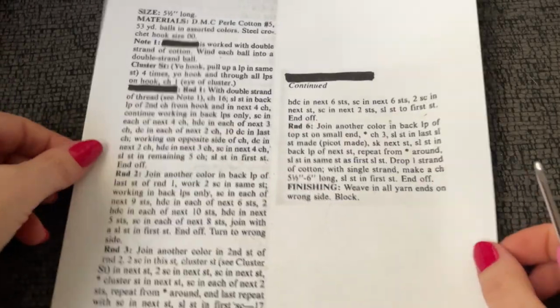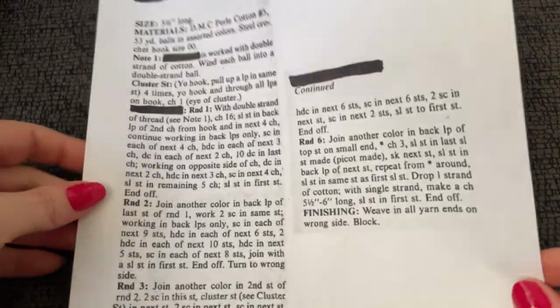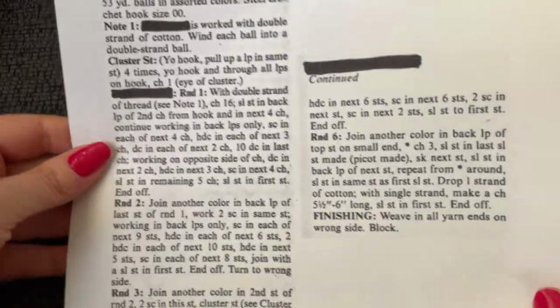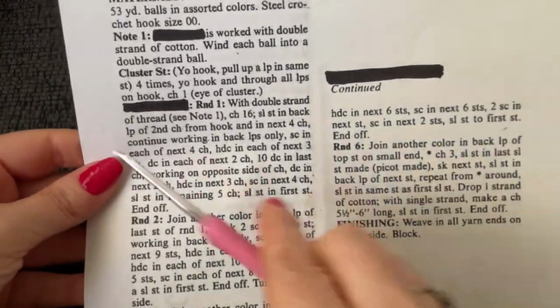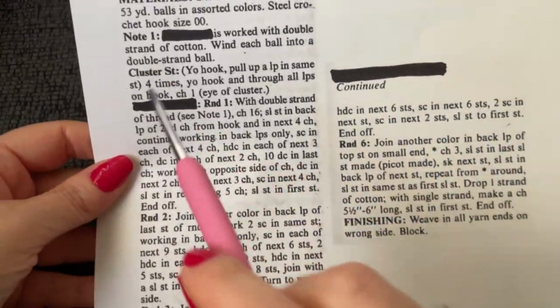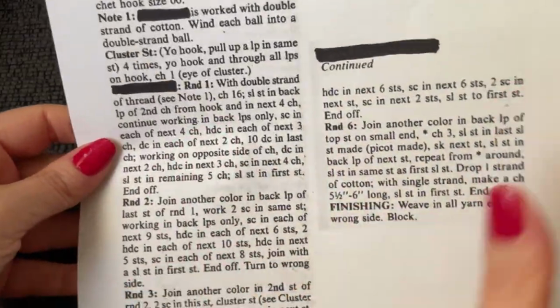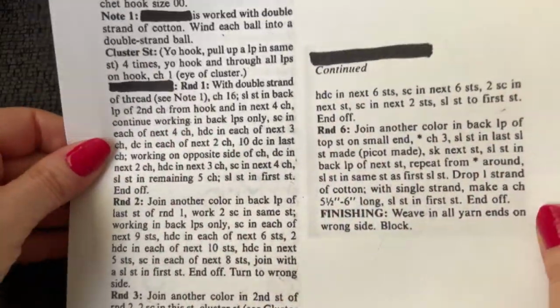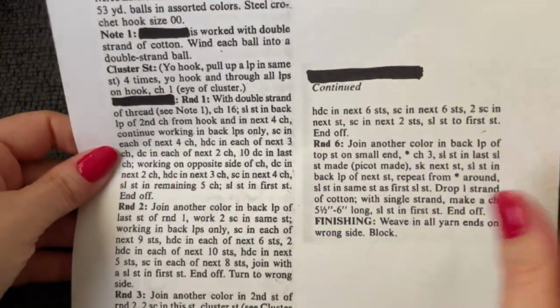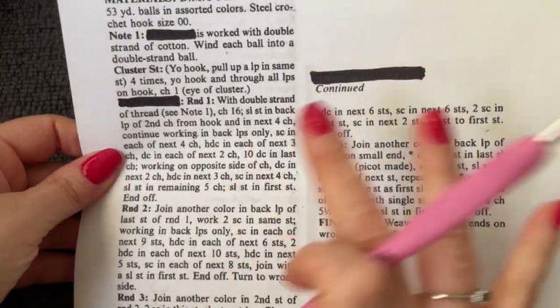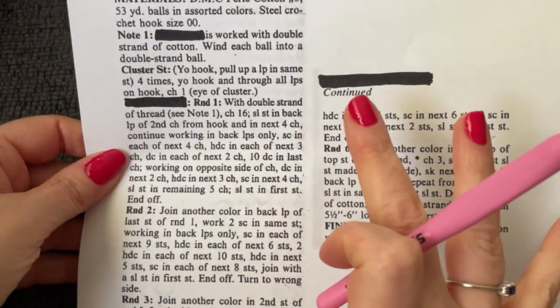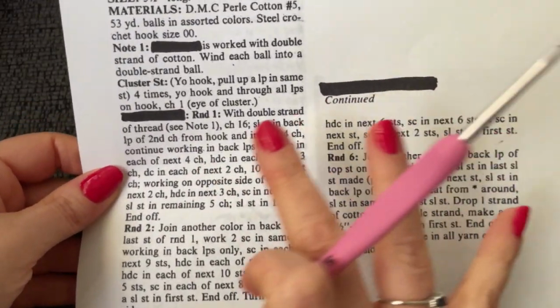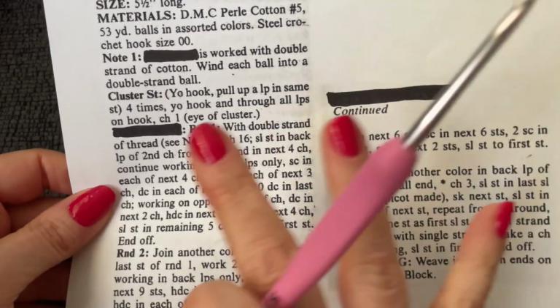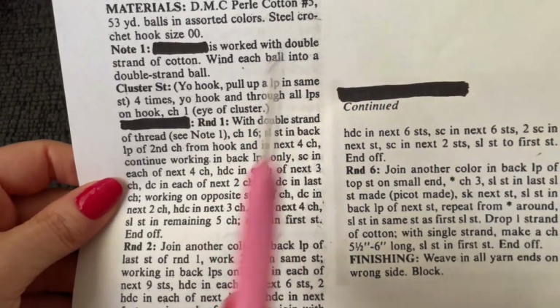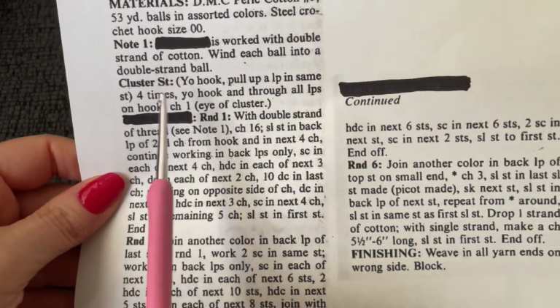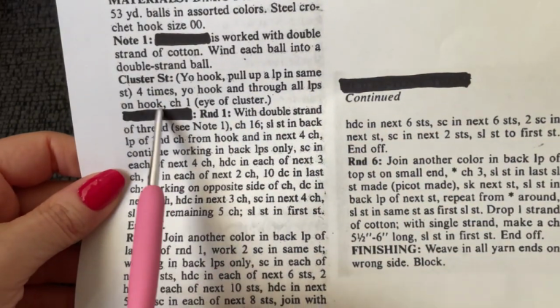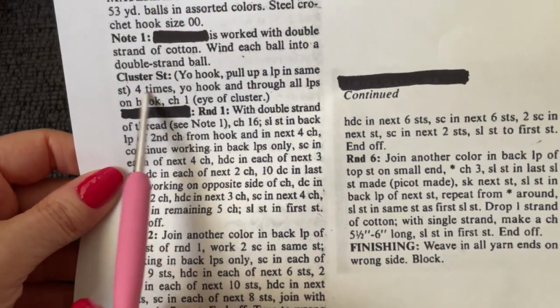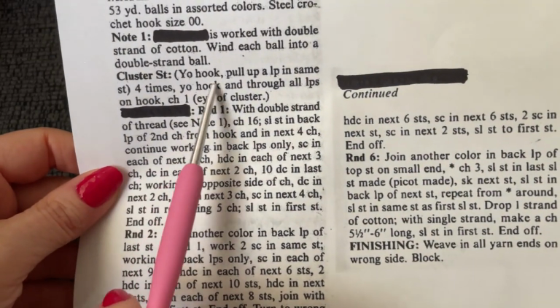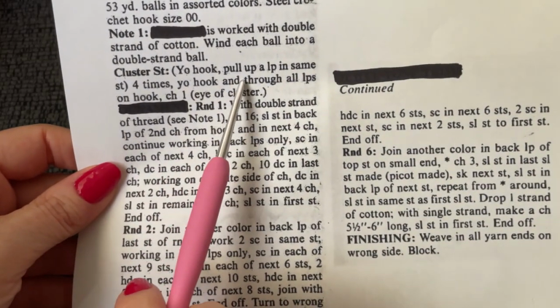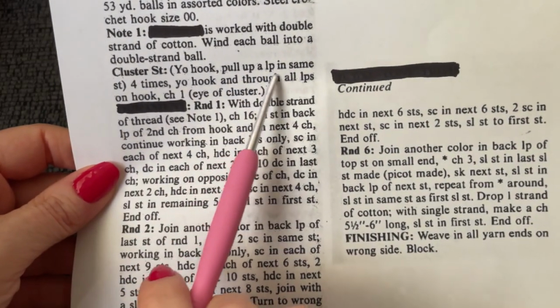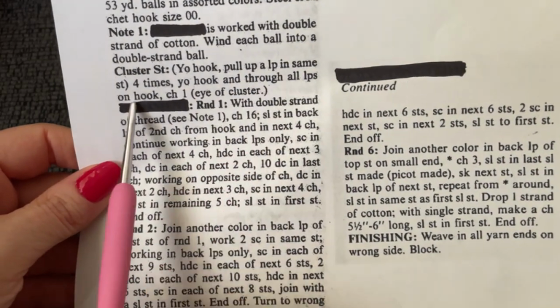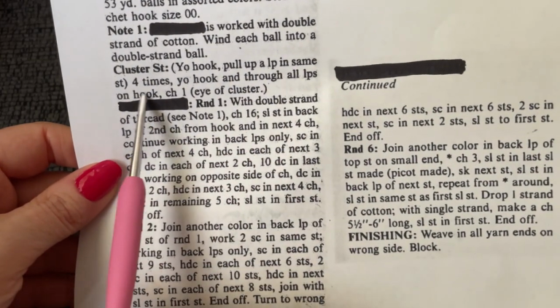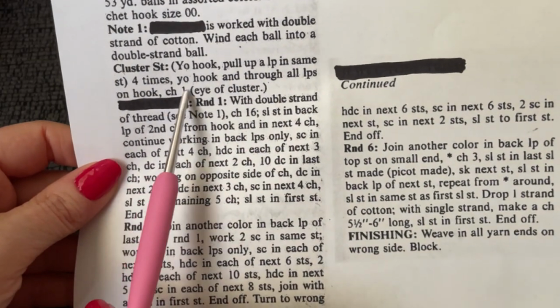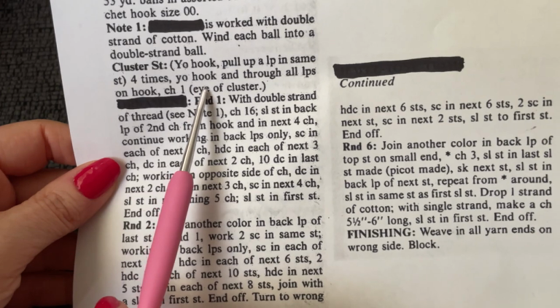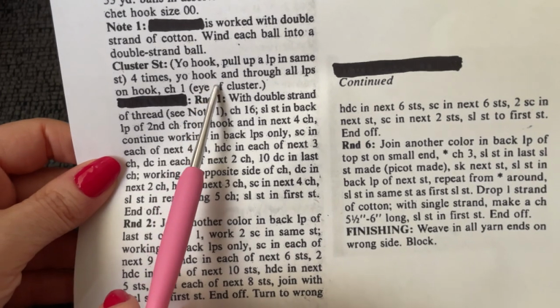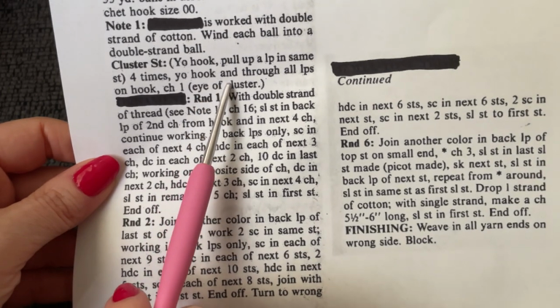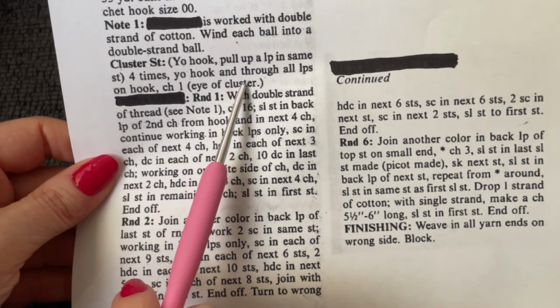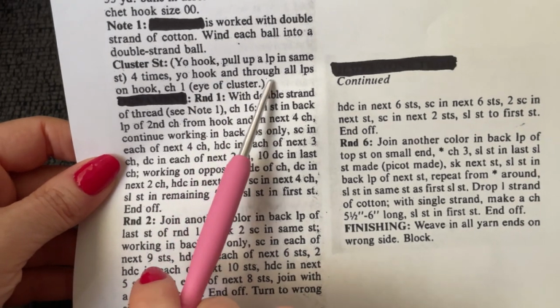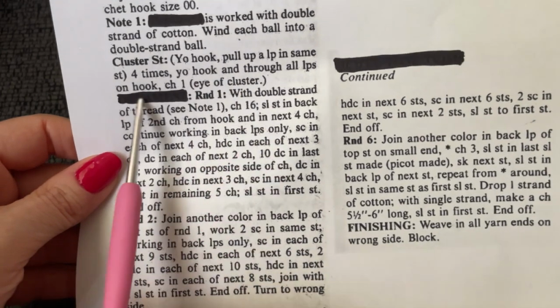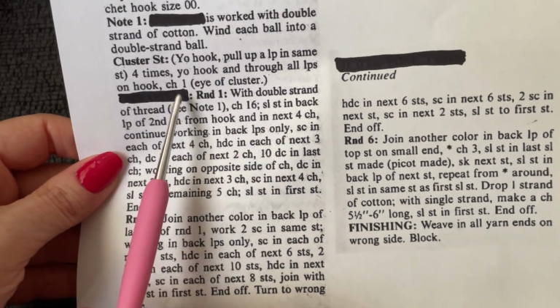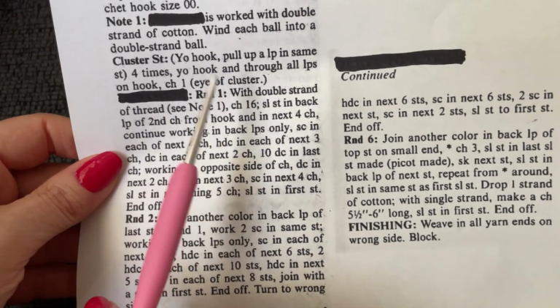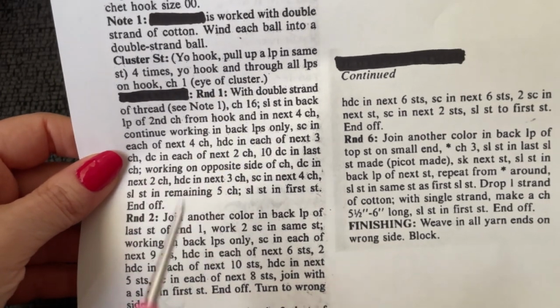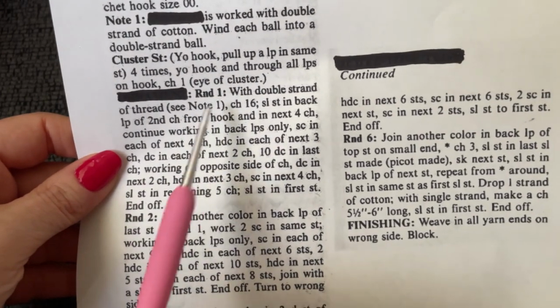It says here a cluster — because a lot of different patterns have different definitions for what their cluster is. This one: yarn over, pull up a loop in the same stitch four times, yarn over and through all the loops on the hook, chain one. That's the cluster.